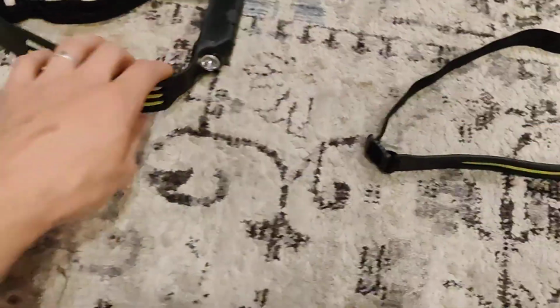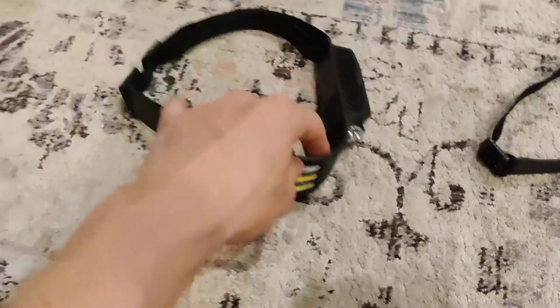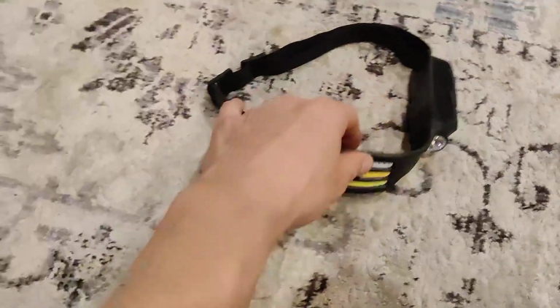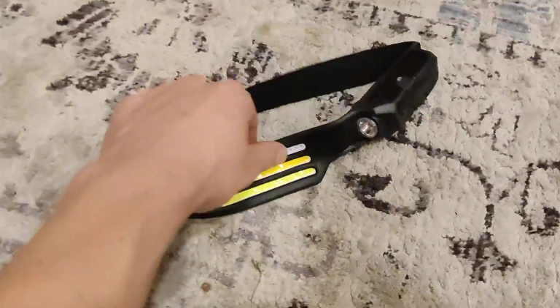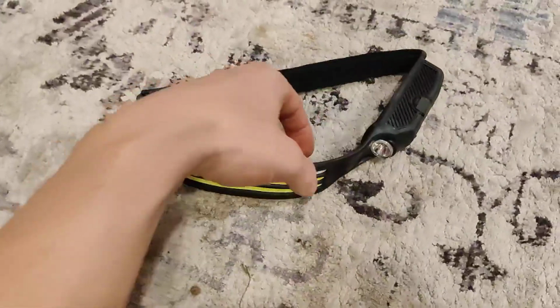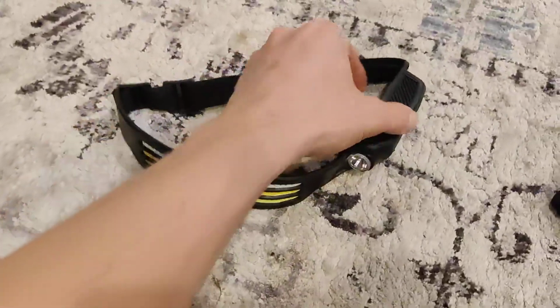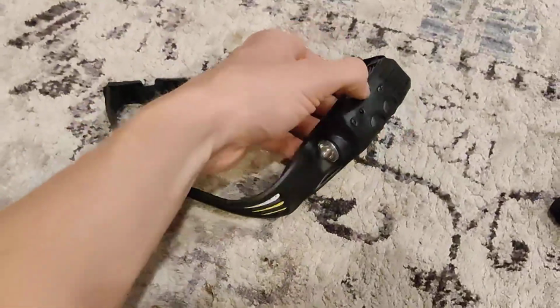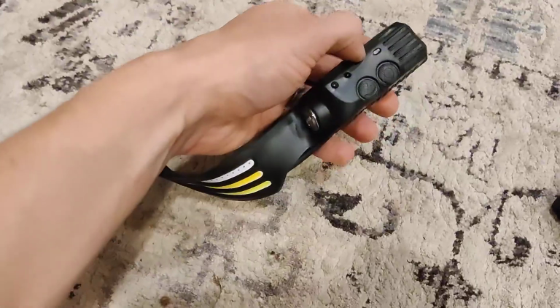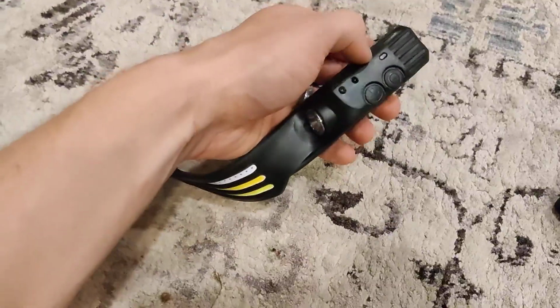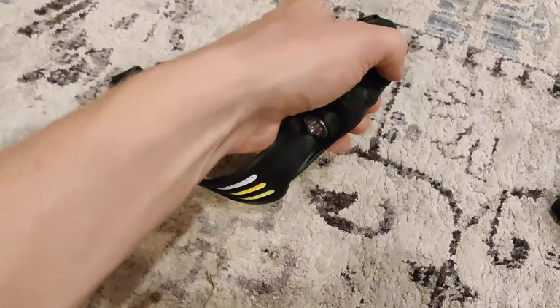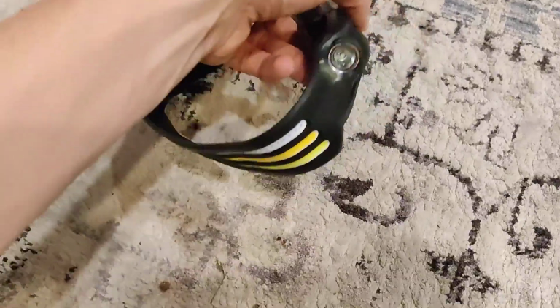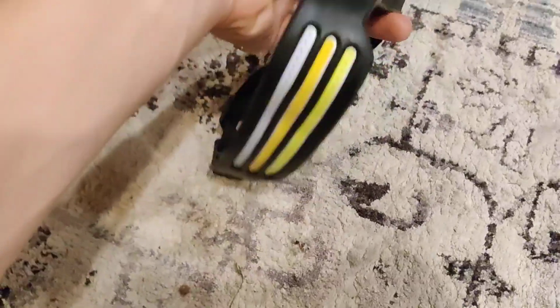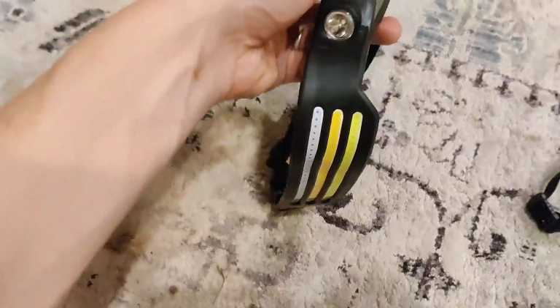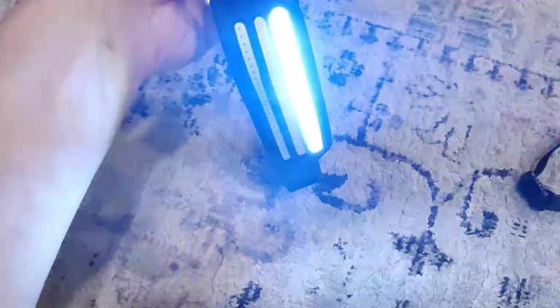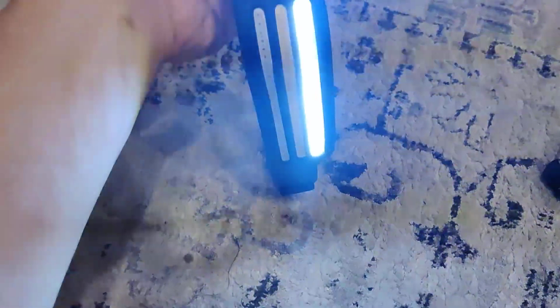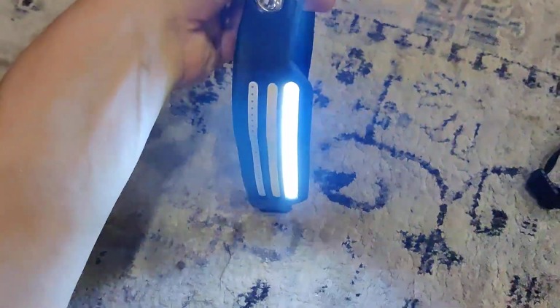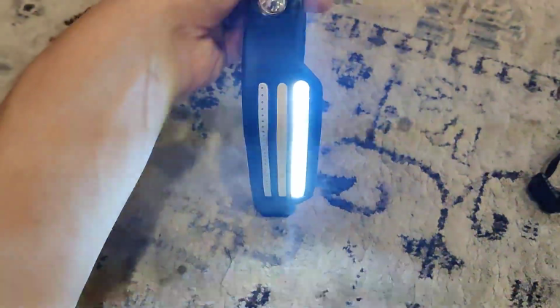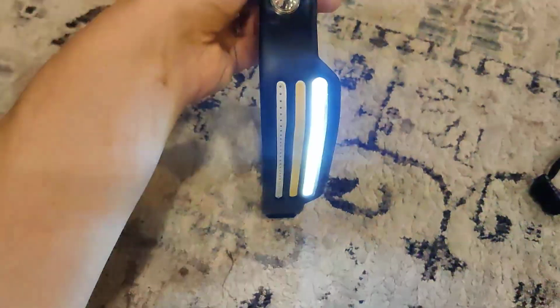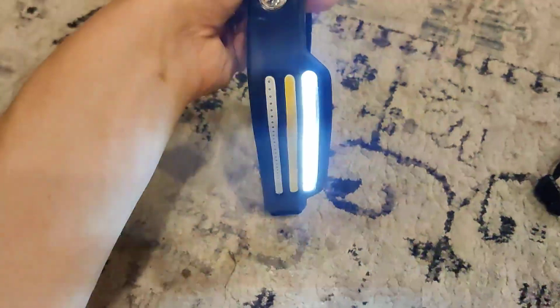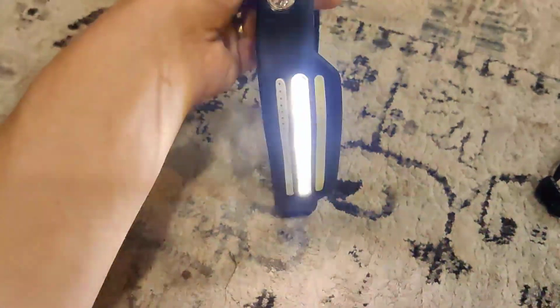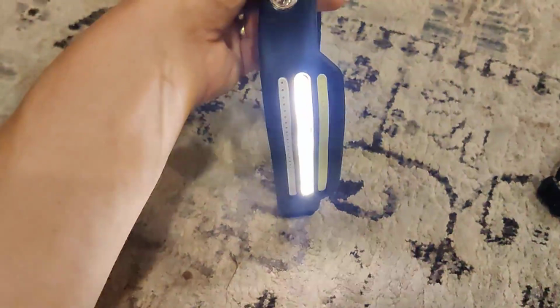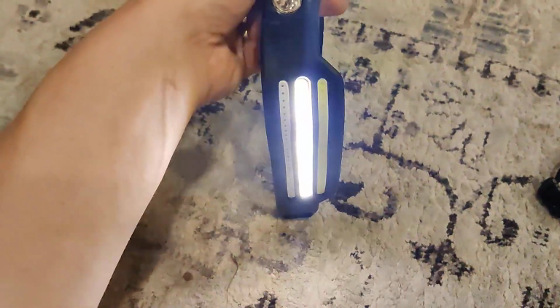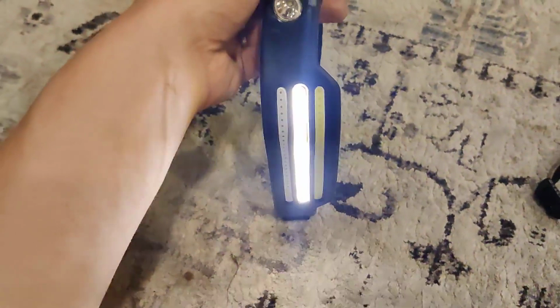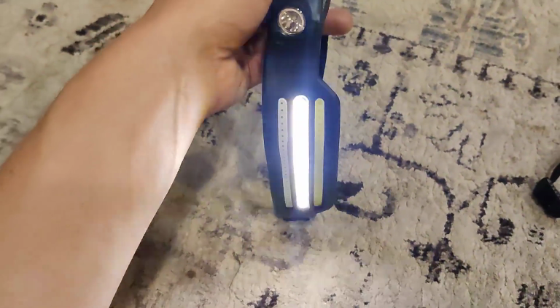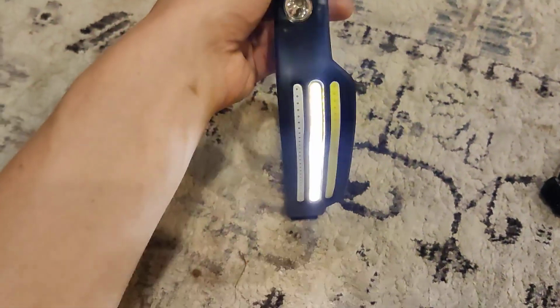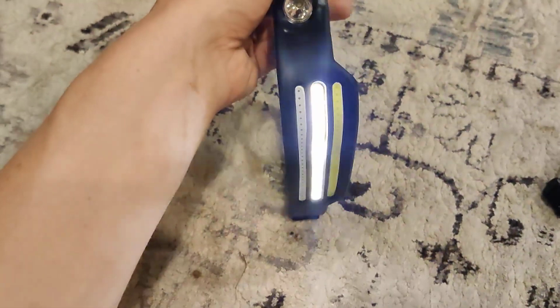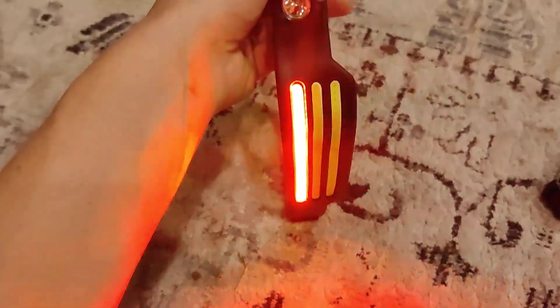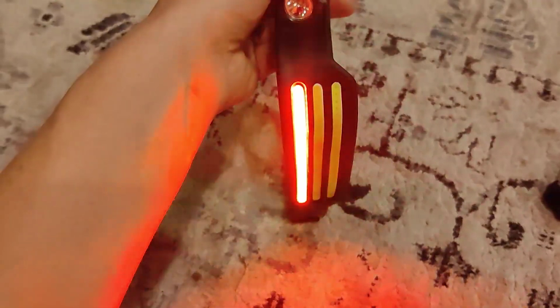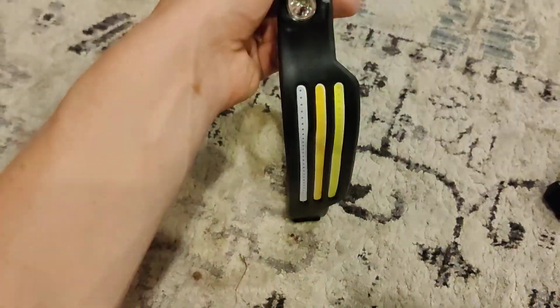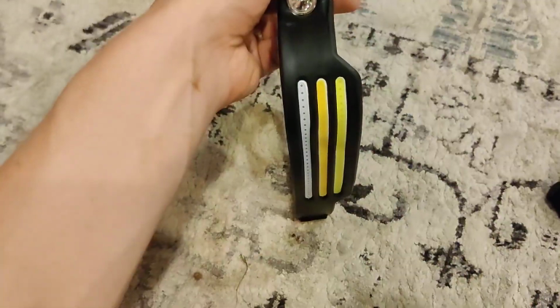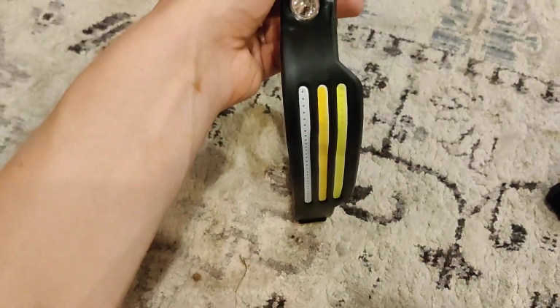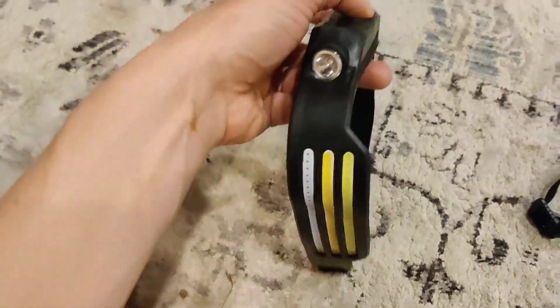This one has a couple more features. You're able to hit the power here and get the original light band. You also get more of a softer light, and then you're able to get that red light.